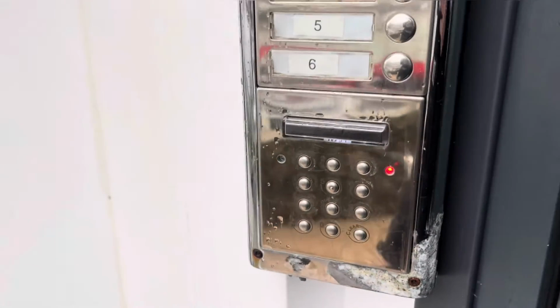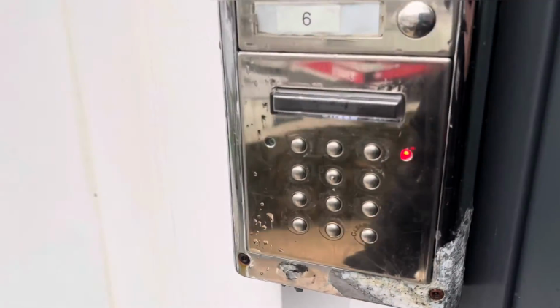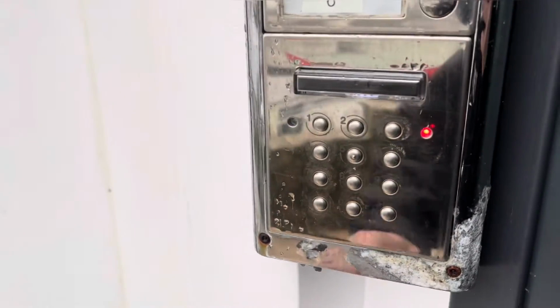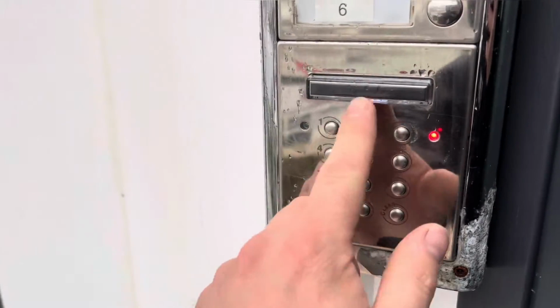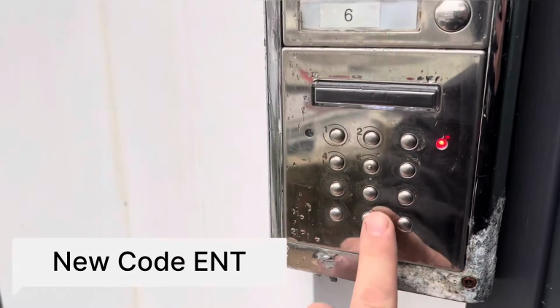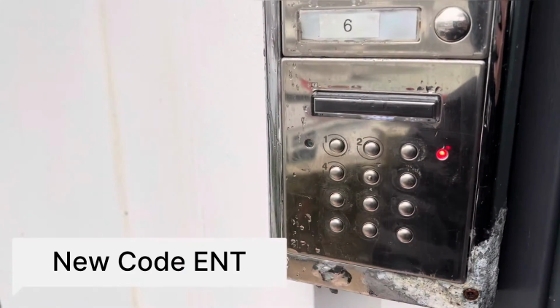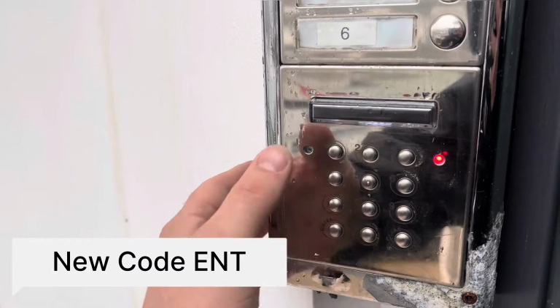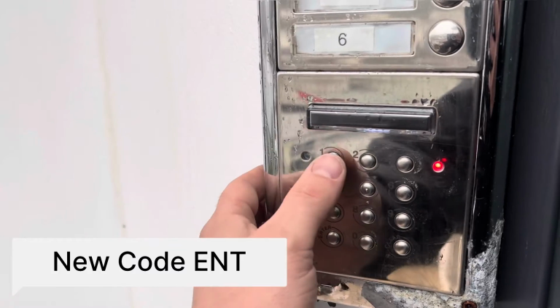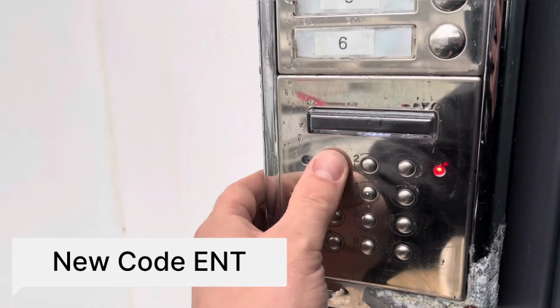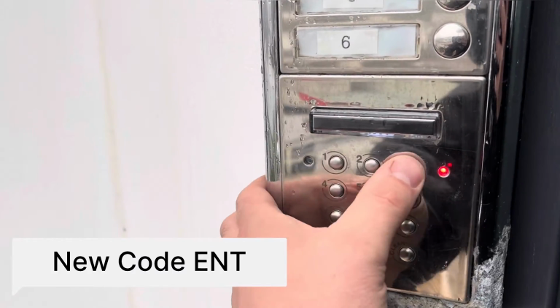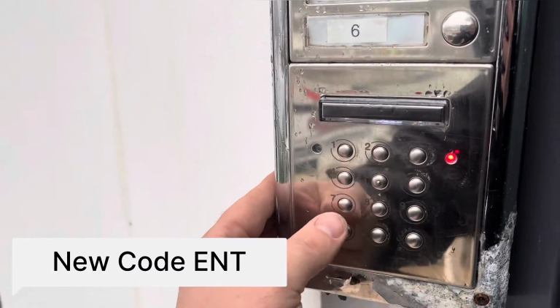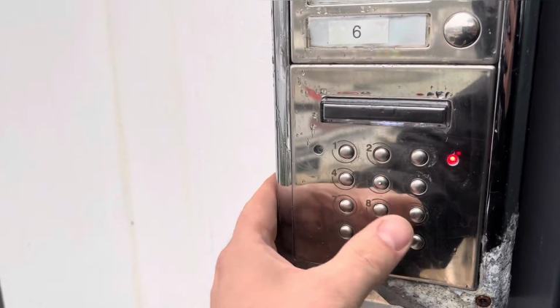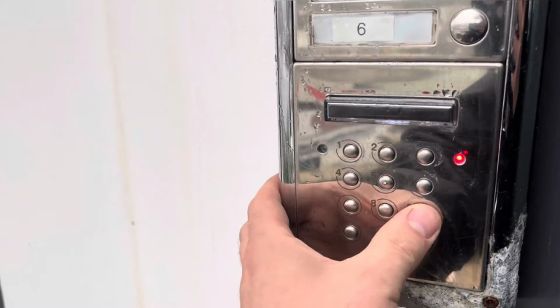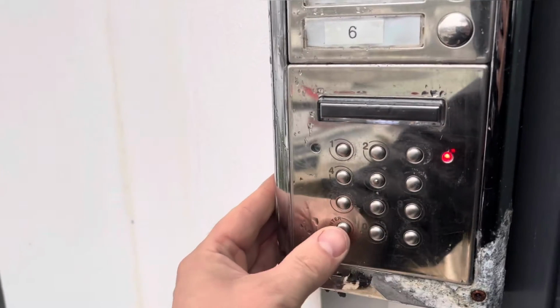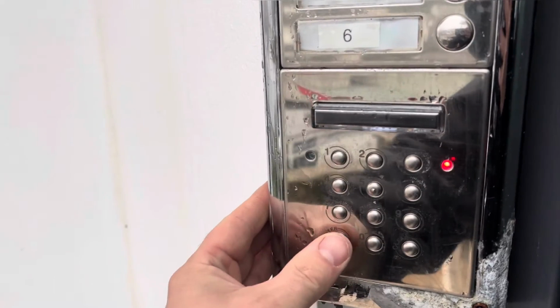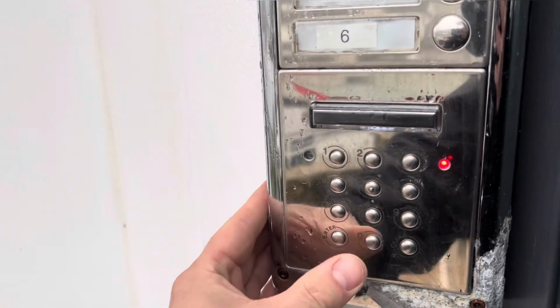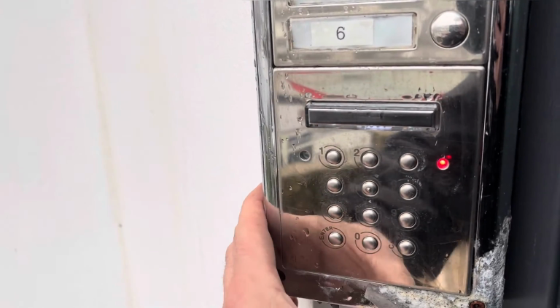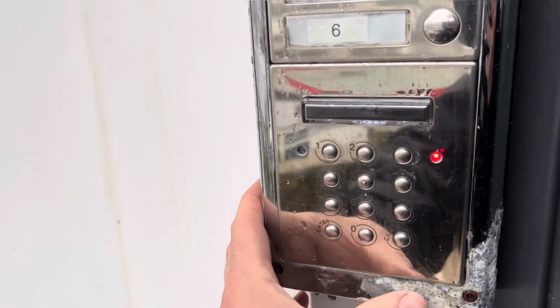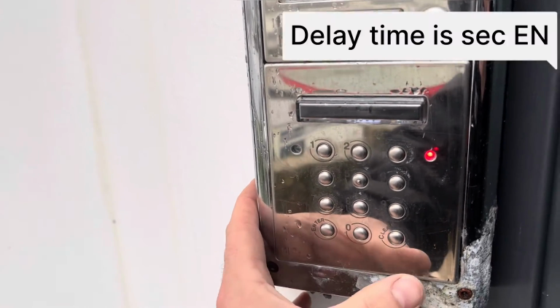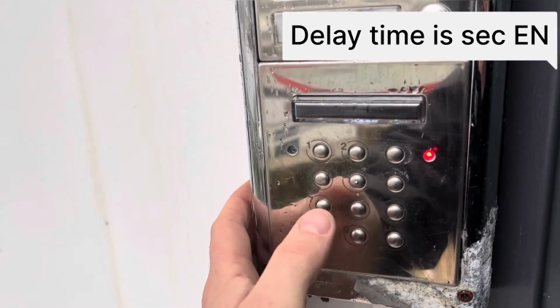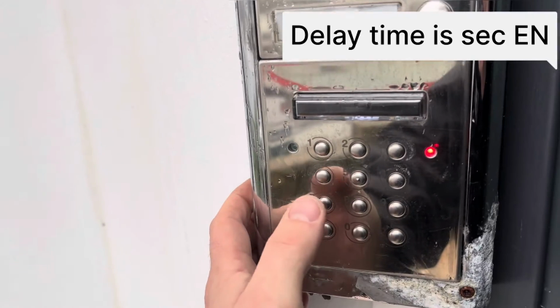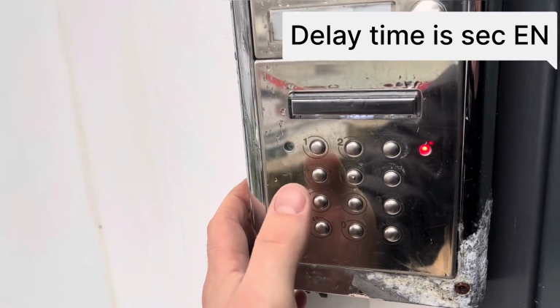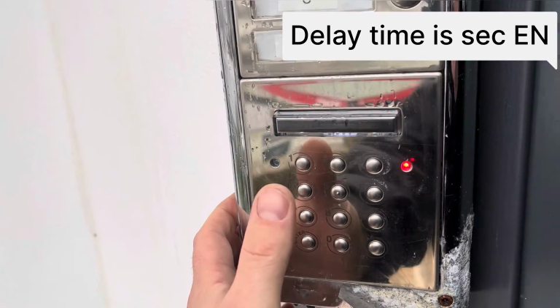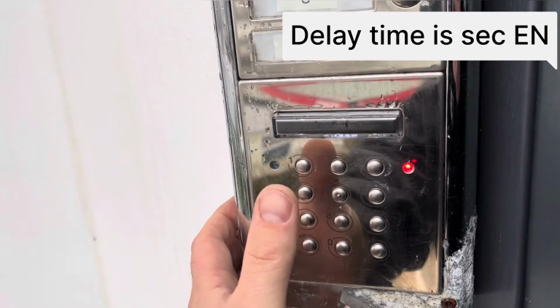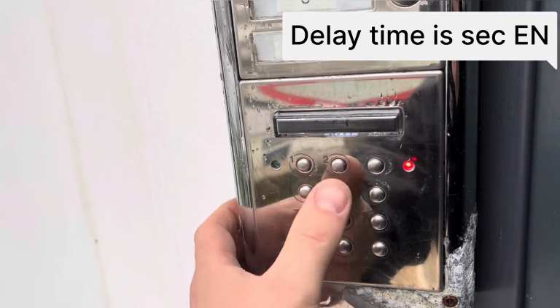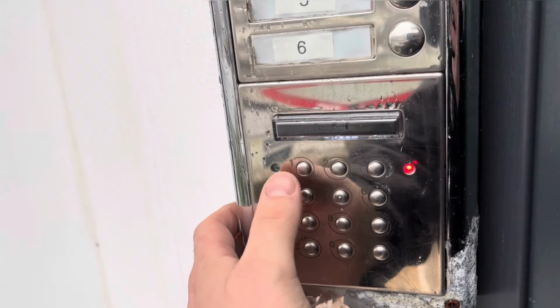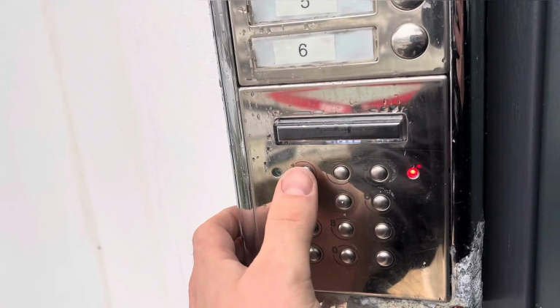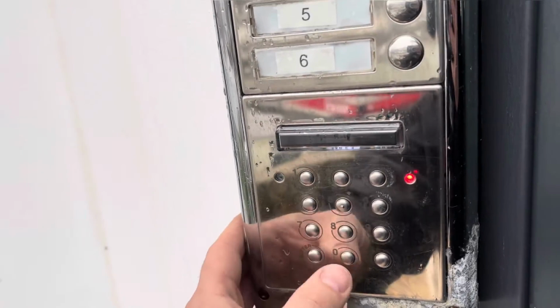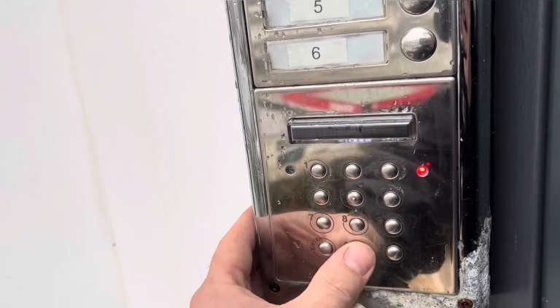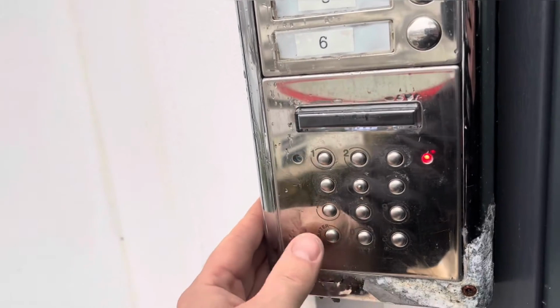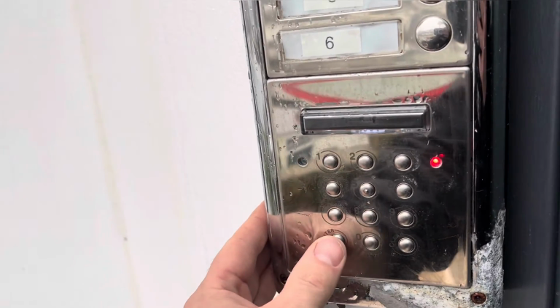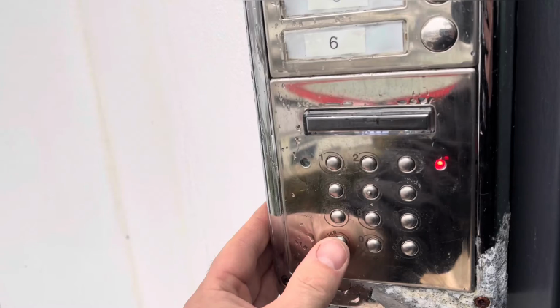So I'm going to punch in the code I want to change it to — so 1379, enter. Next it's asking me for the extra time delay, so I'm going to put in 10 seconds: 1, 0, and hit enter.